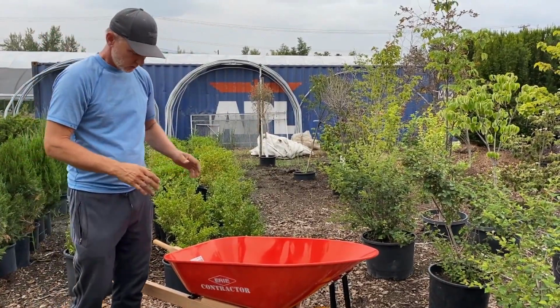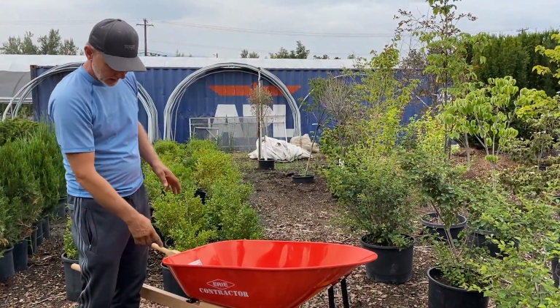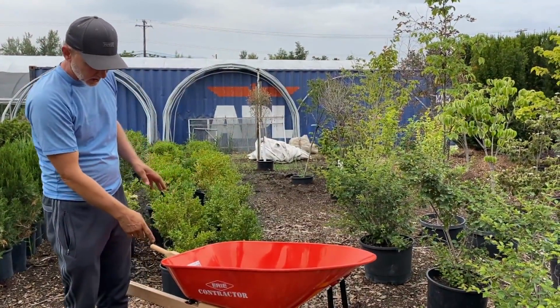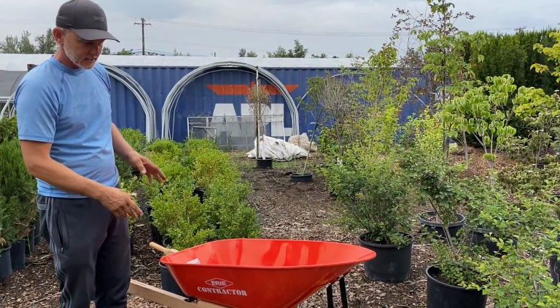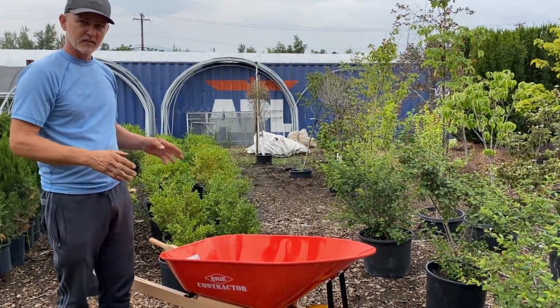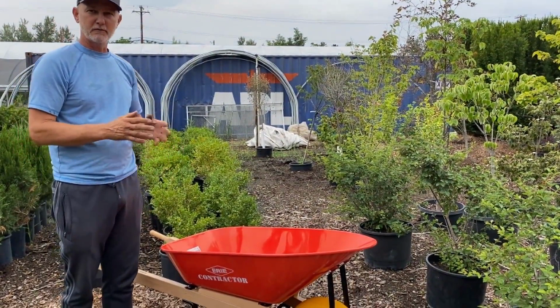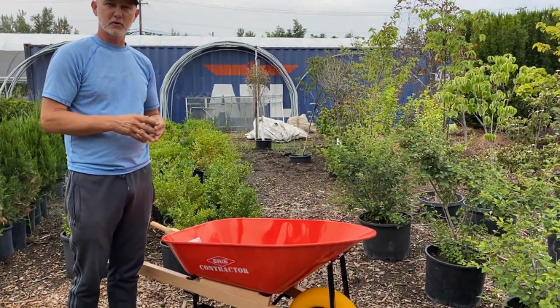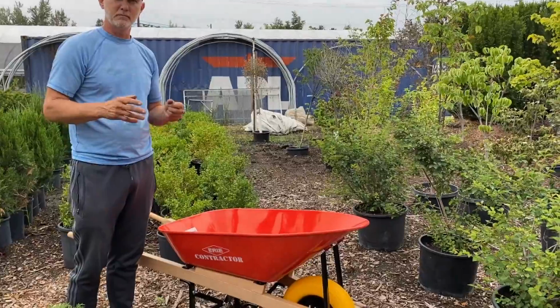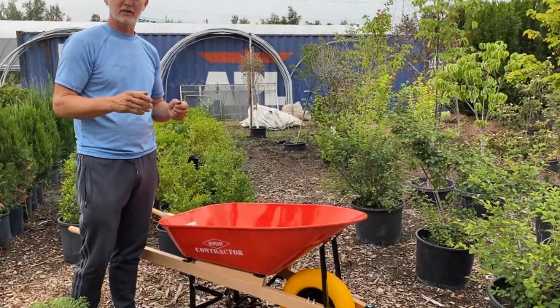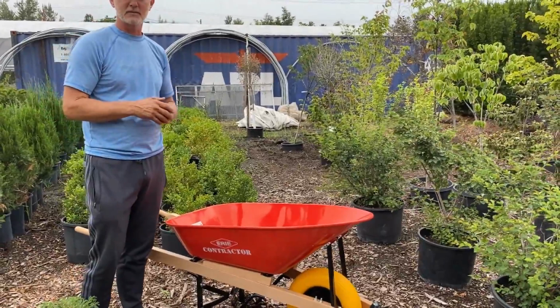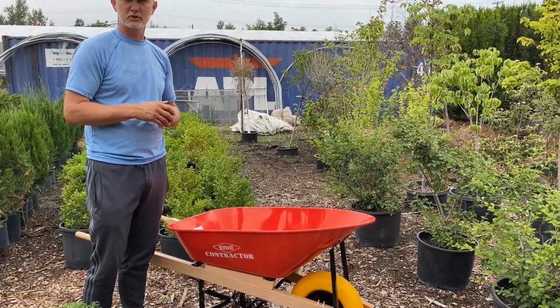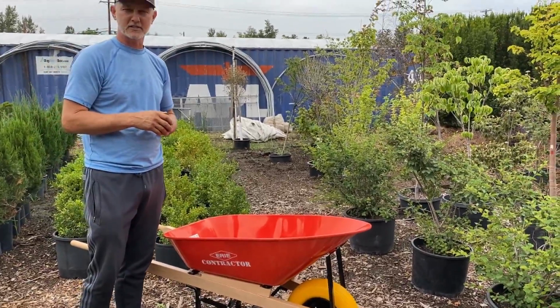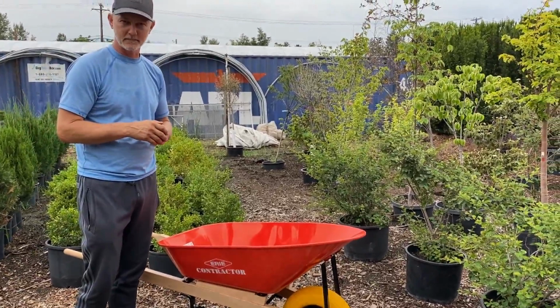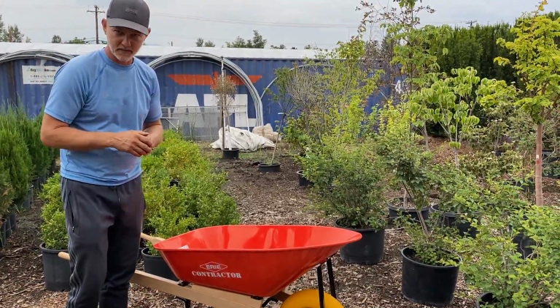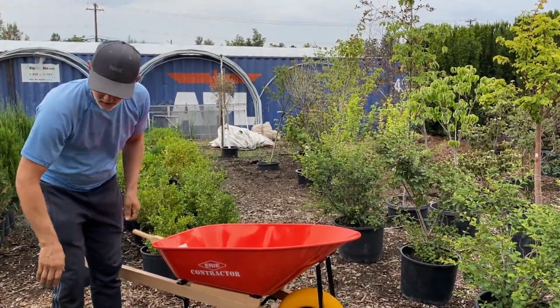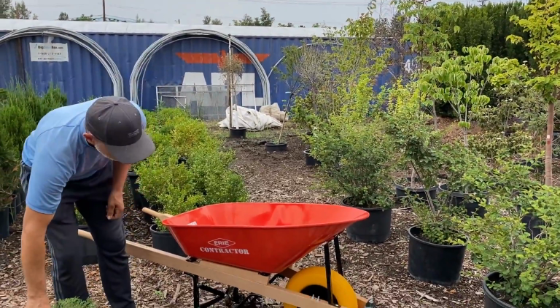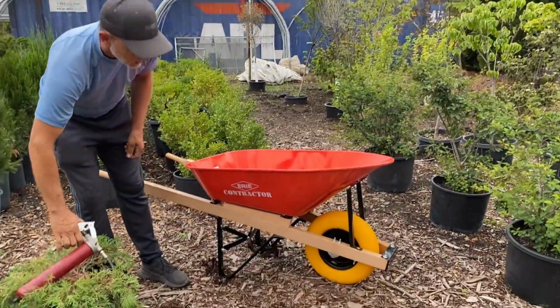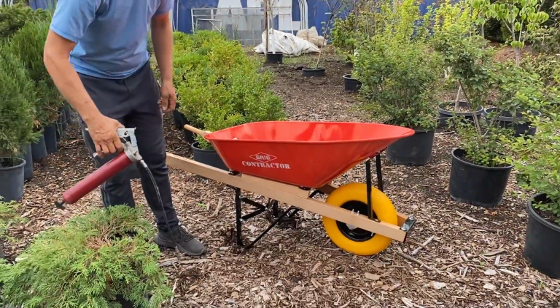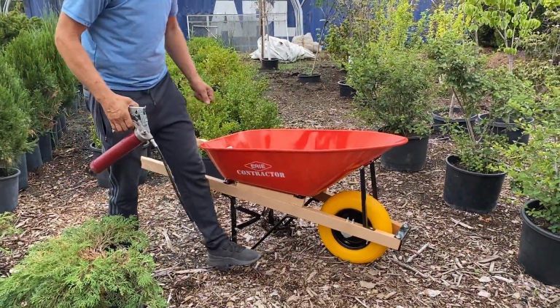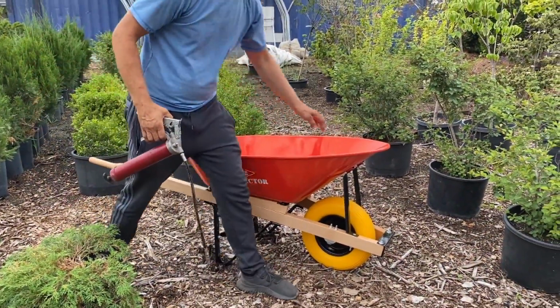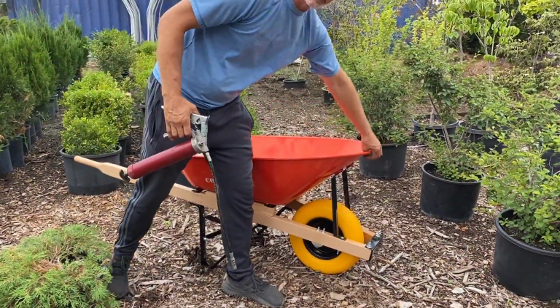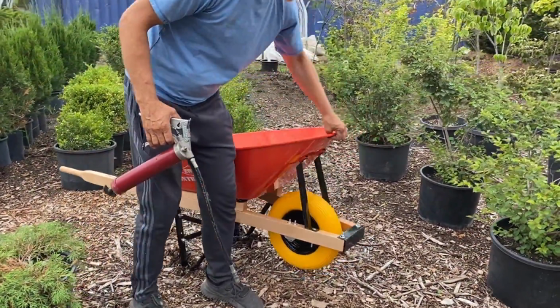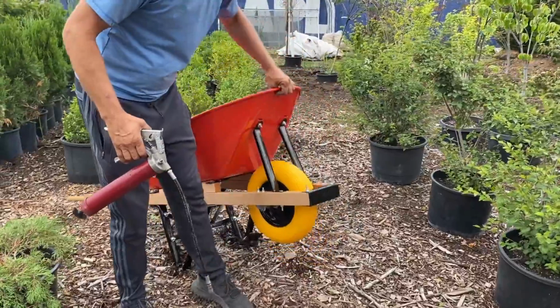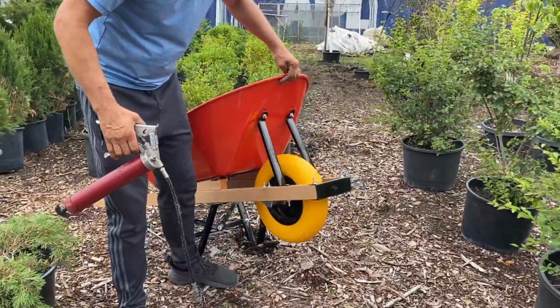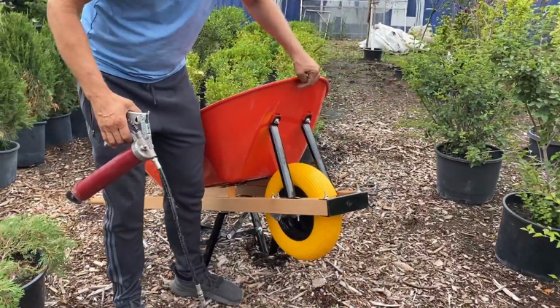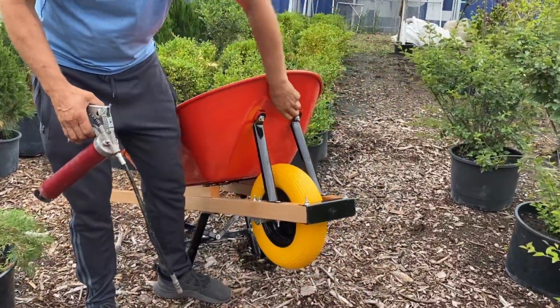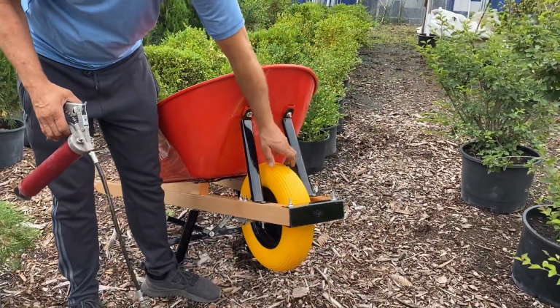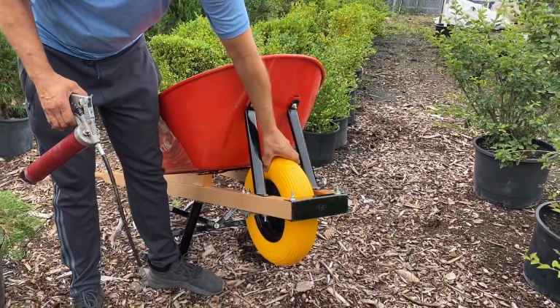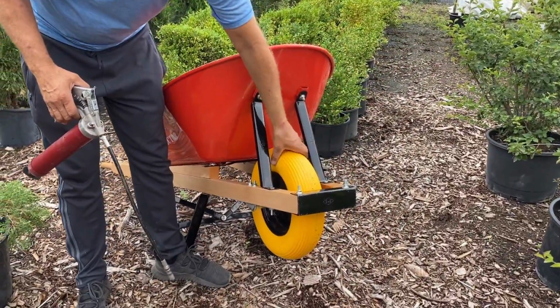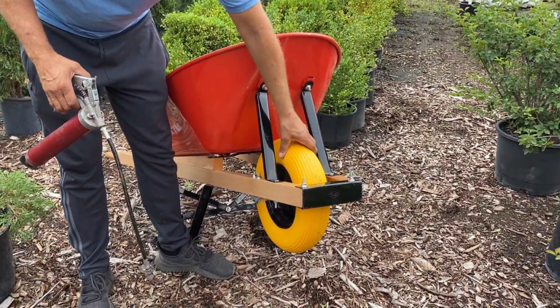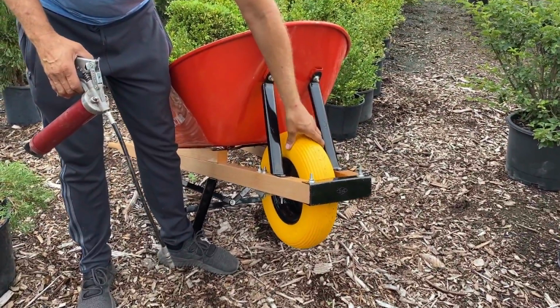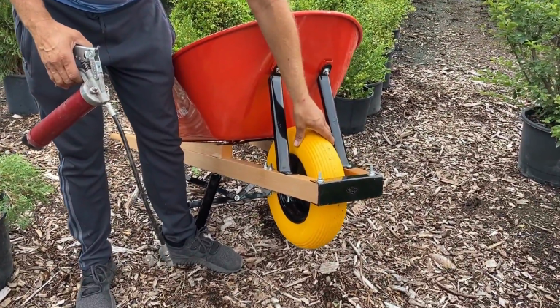When you bend all the legs, they are fixable, but a lot of times it never tracks the same. Other things to note with the wheelbarrow: this particular unit has a flat free tire, meaning there's no tube in it.